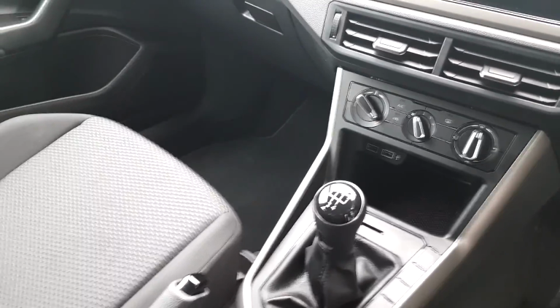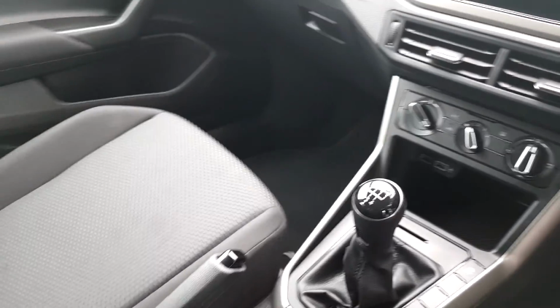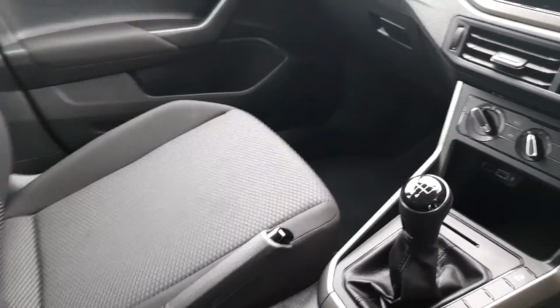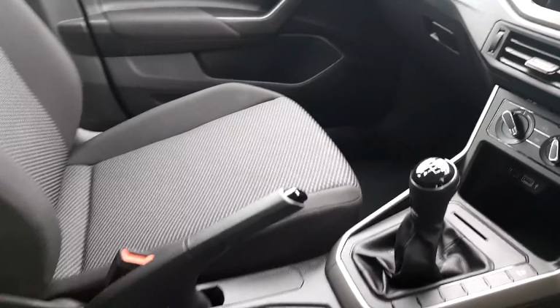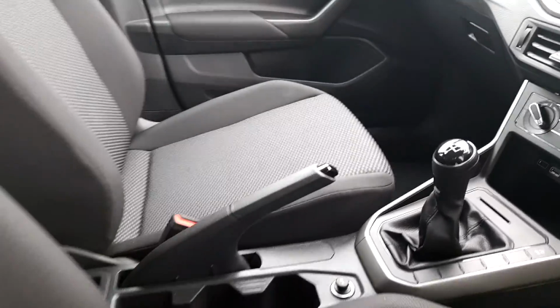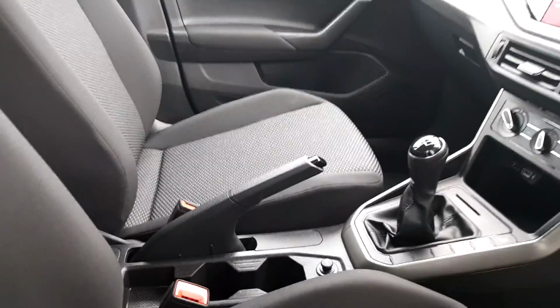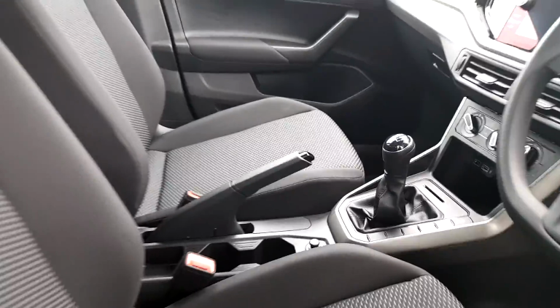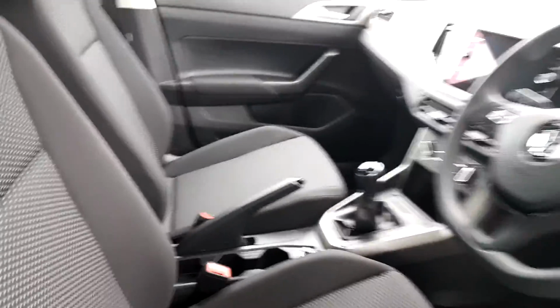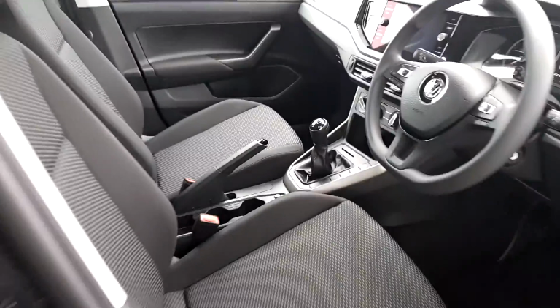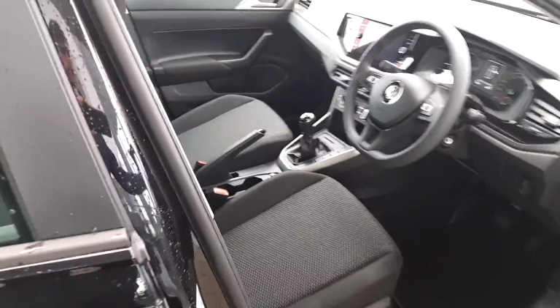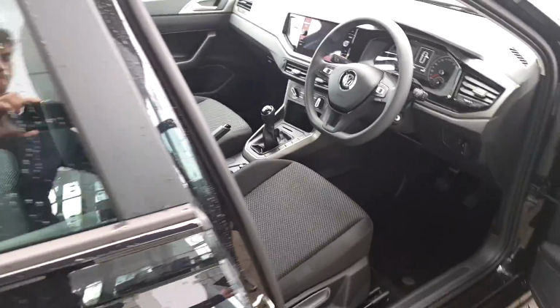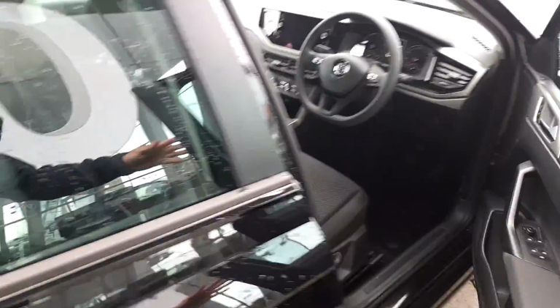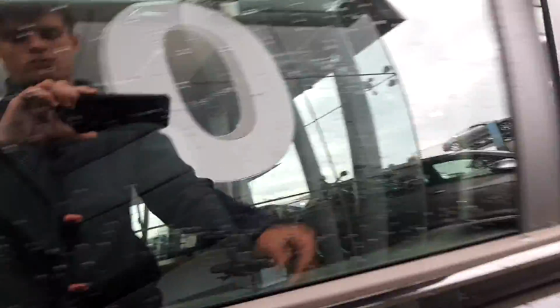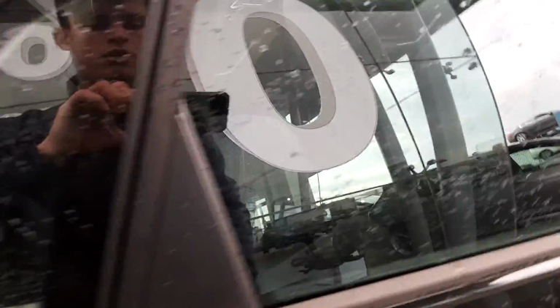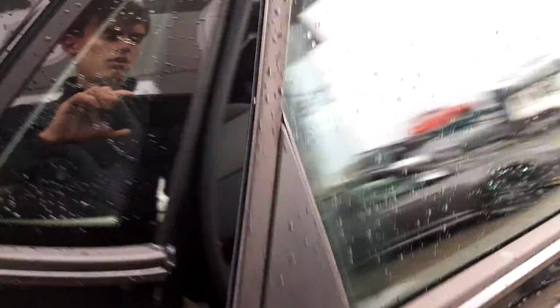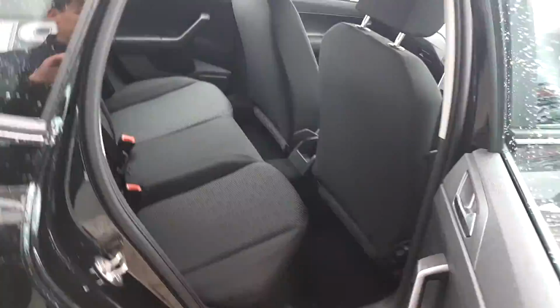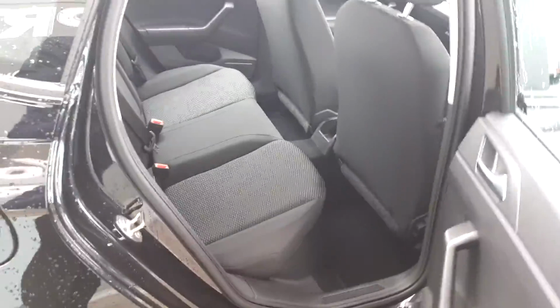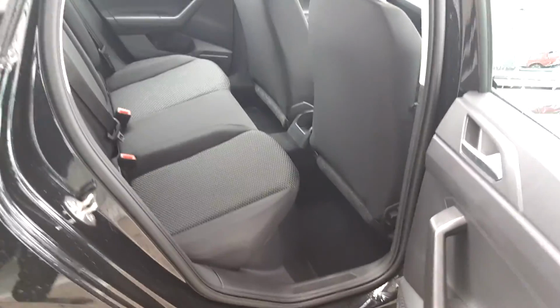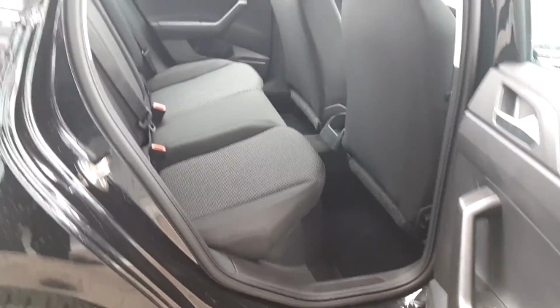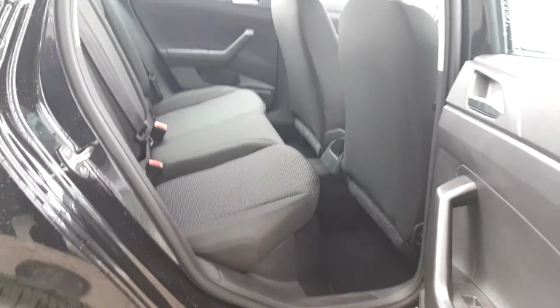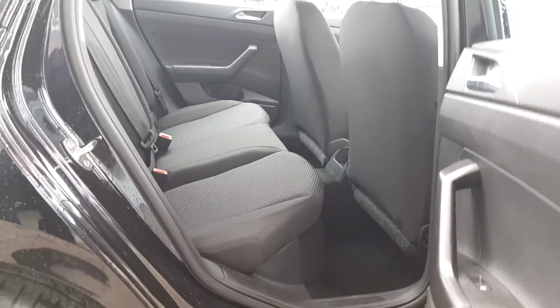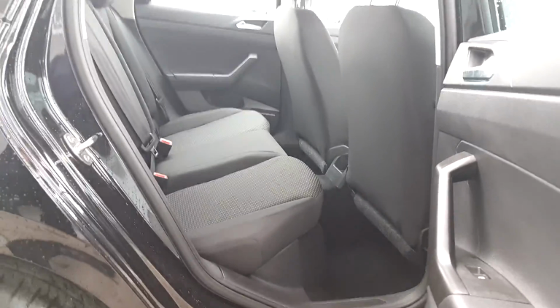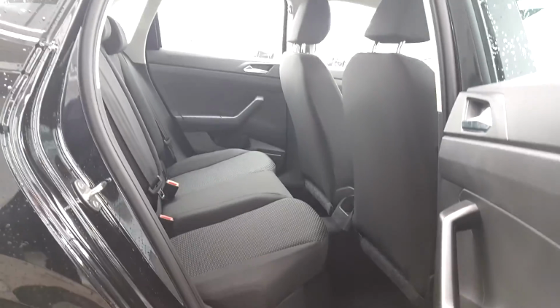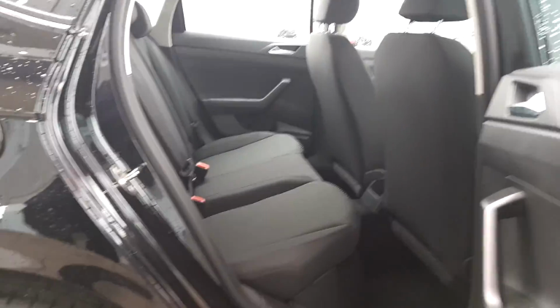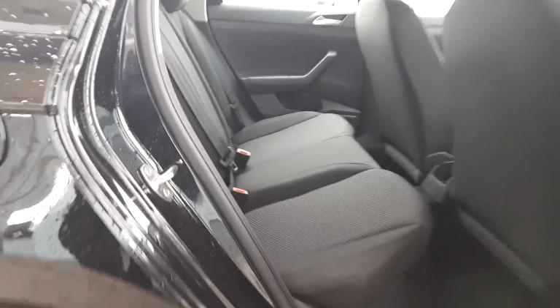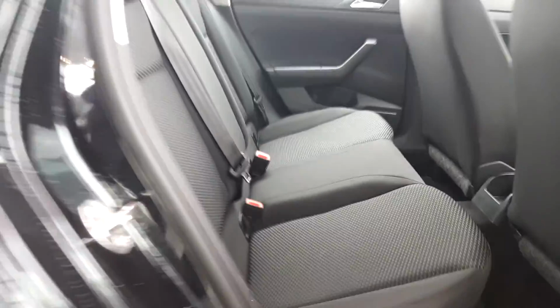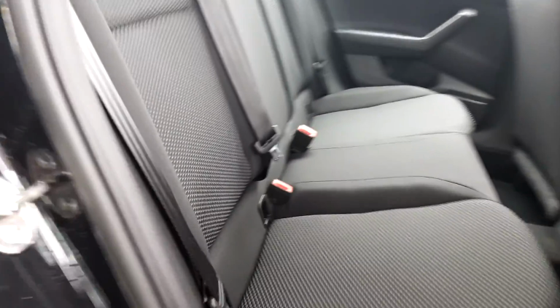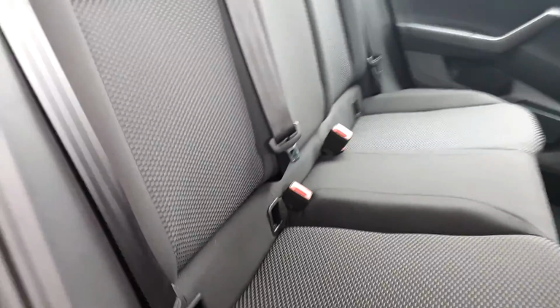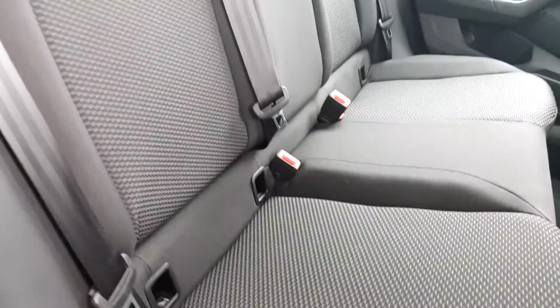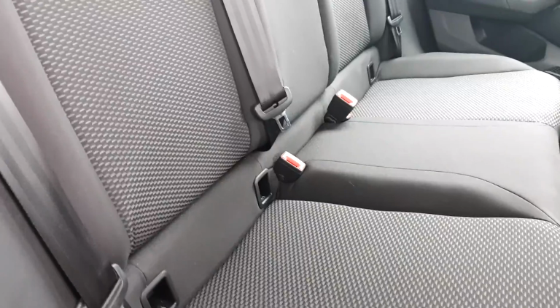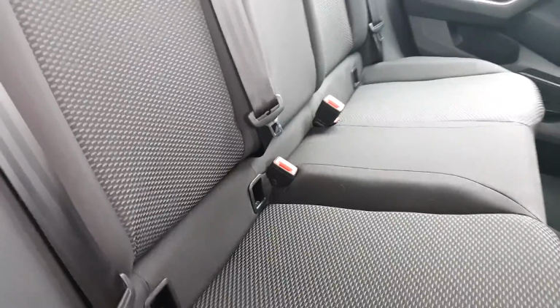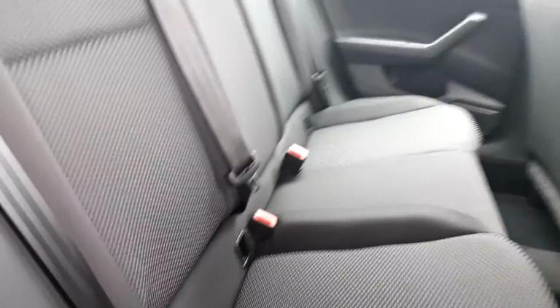It's a 5-speed manual with a manual handbrake. In the rear it's very spacious. You have two ISOFIX anchors for two child seats.